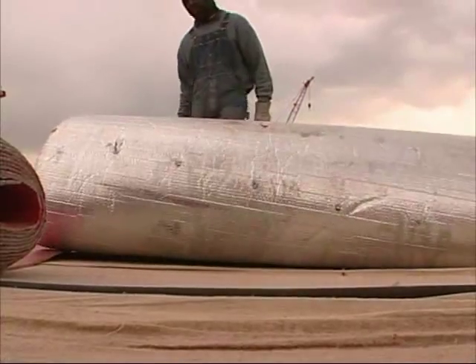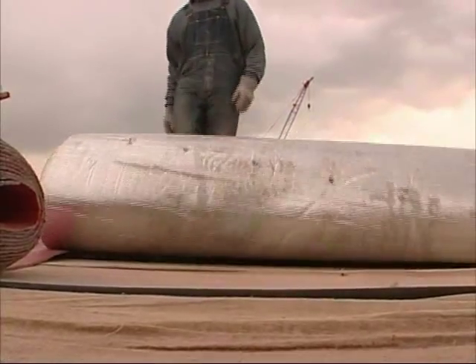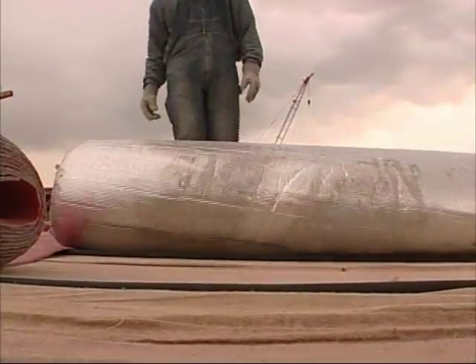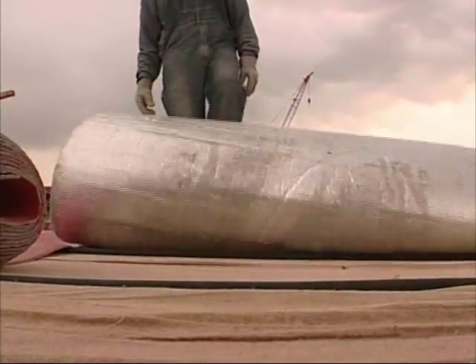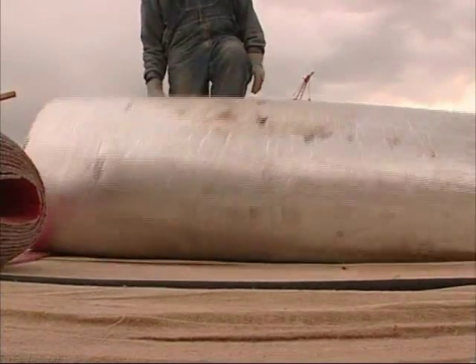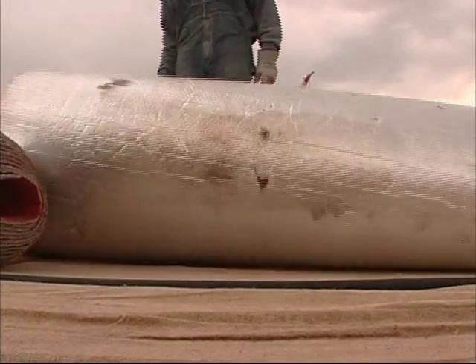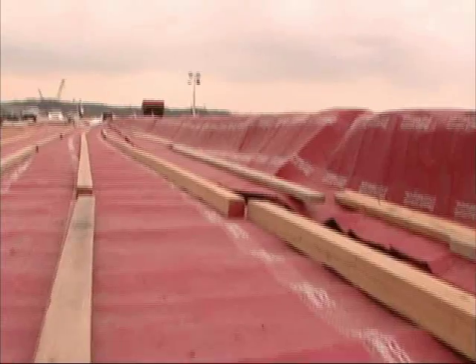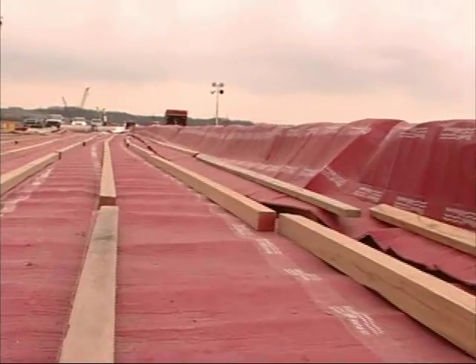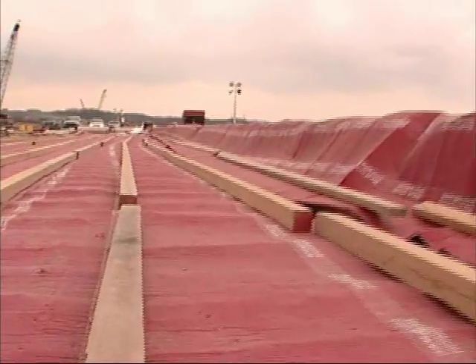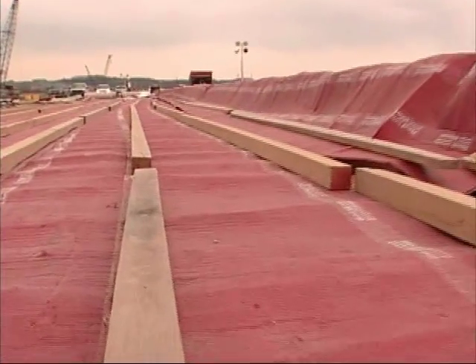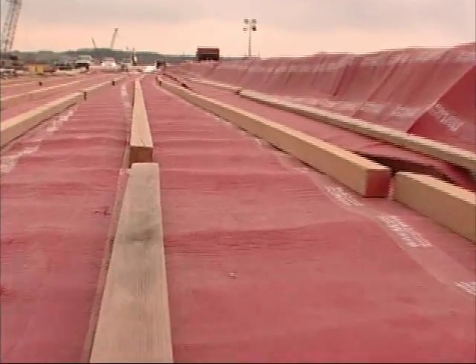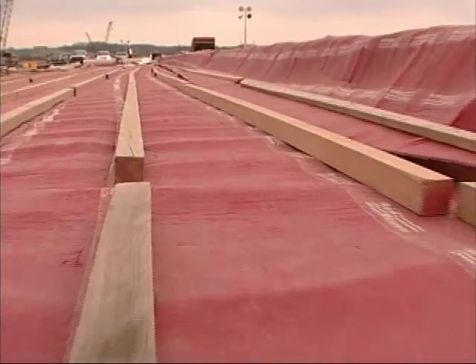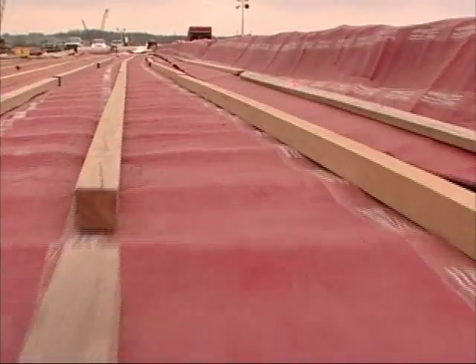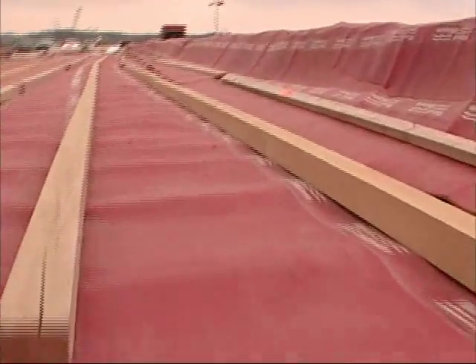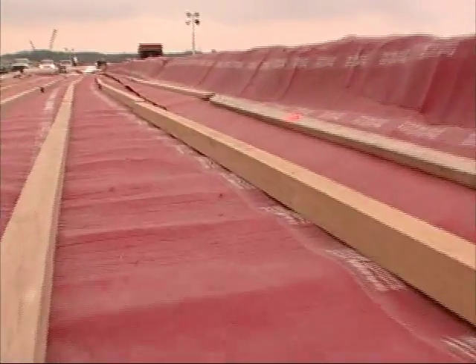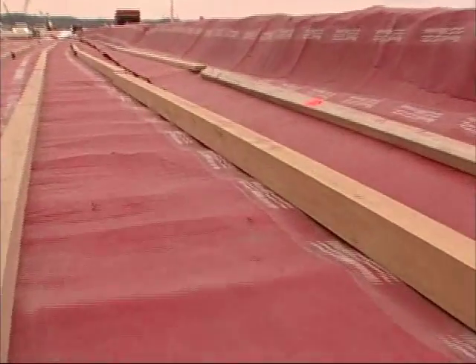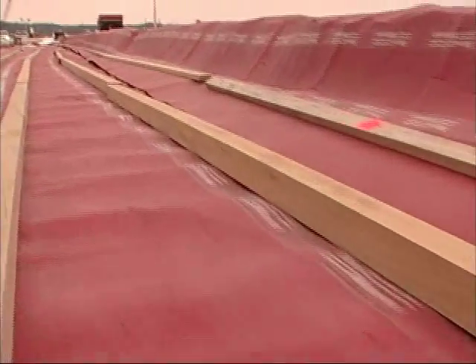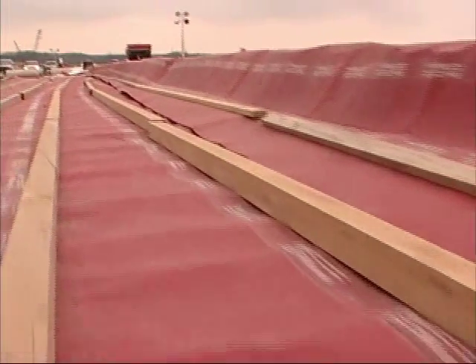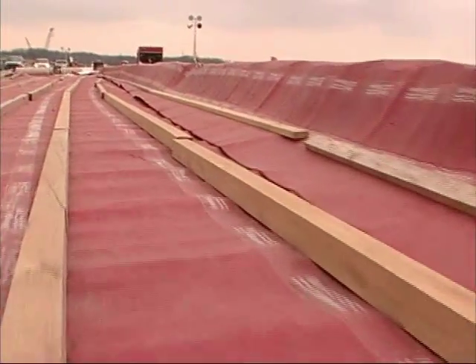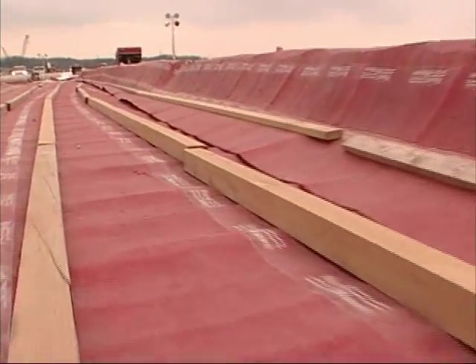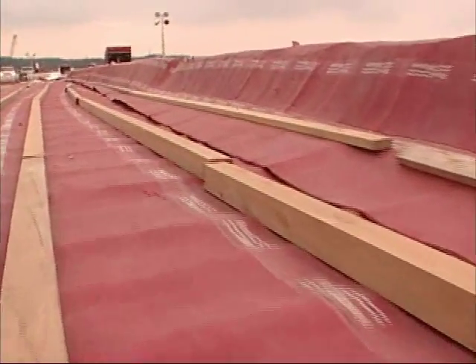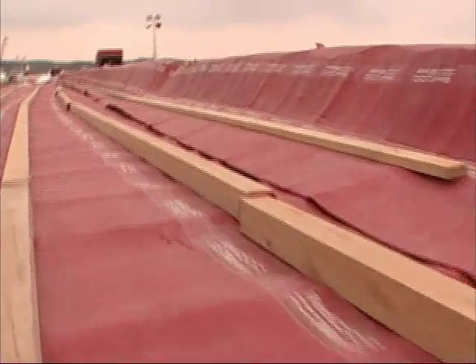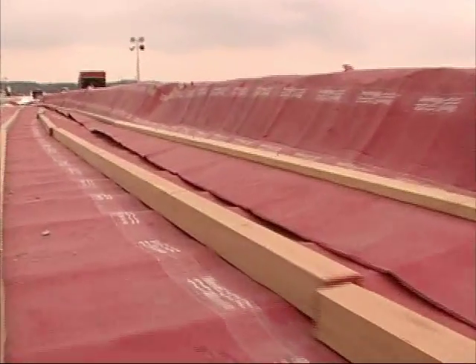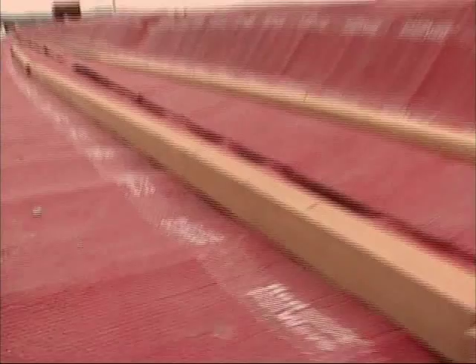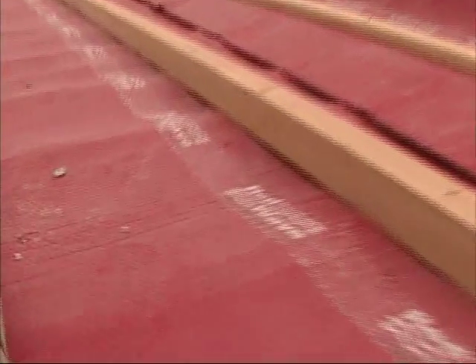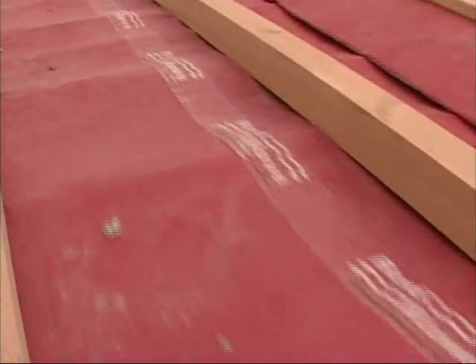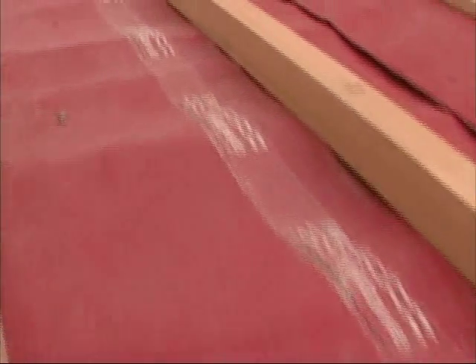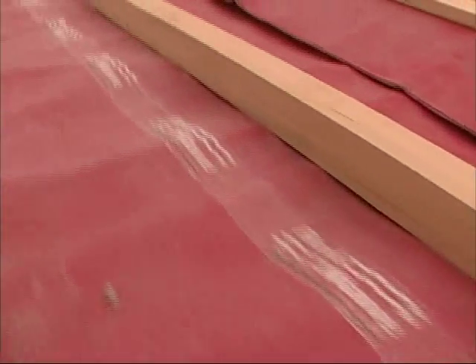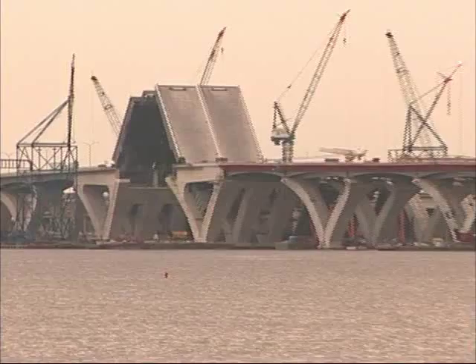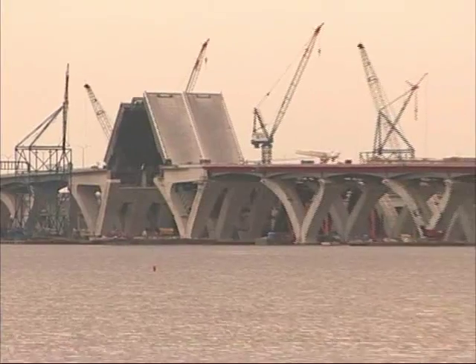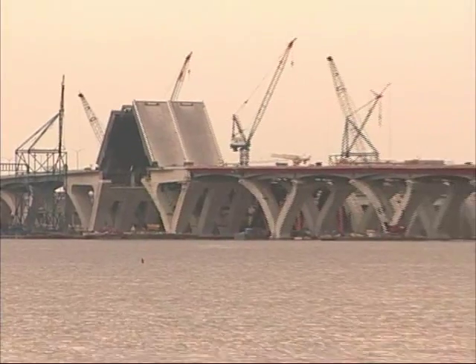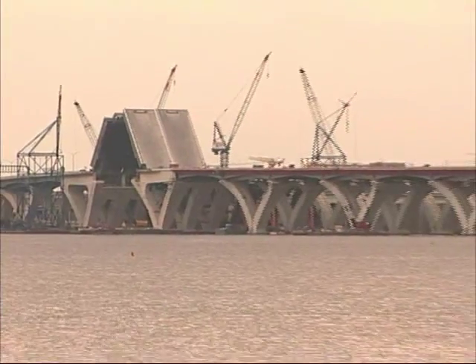They're extremely durable. We get a lot of reuse out of them. There are a lot fewer seams, and with the fewer seams comes a better overall protection for the concrete itself.